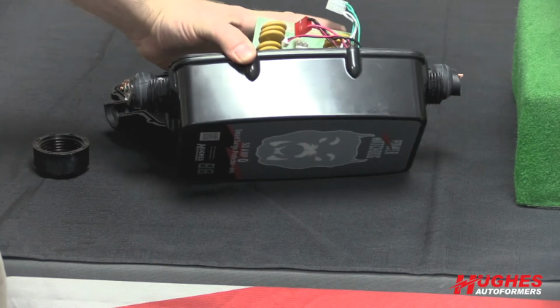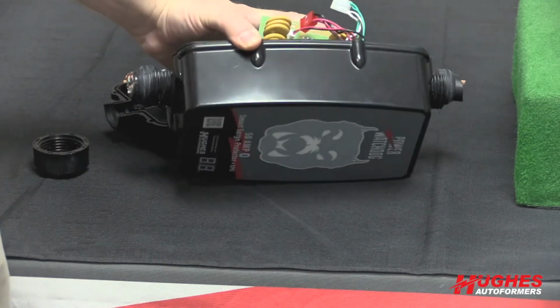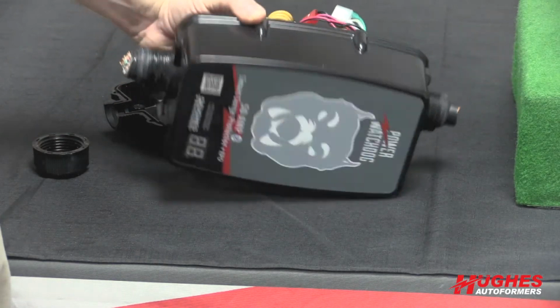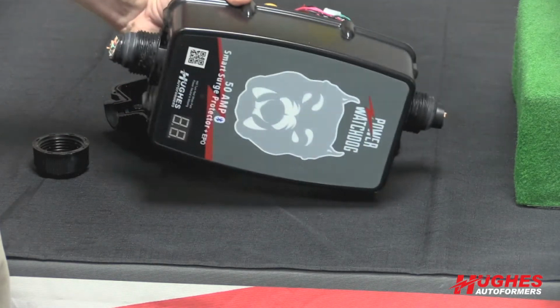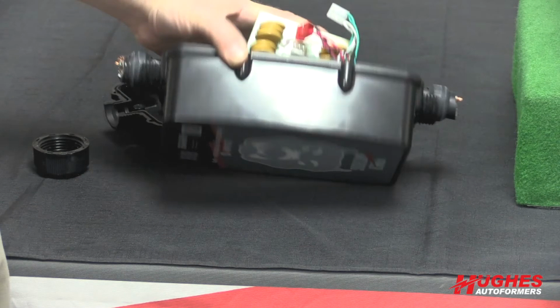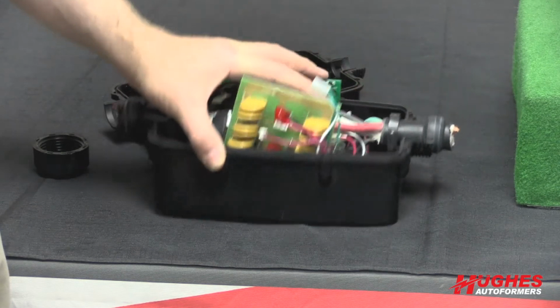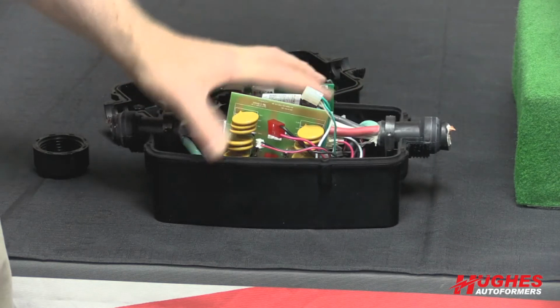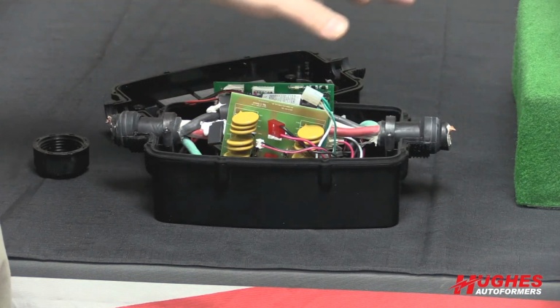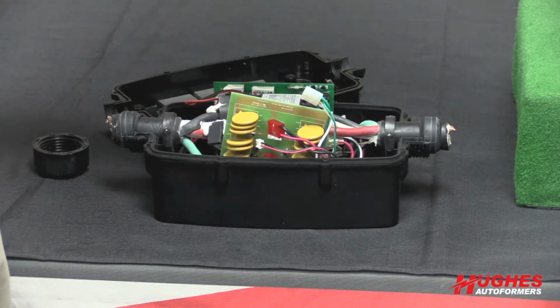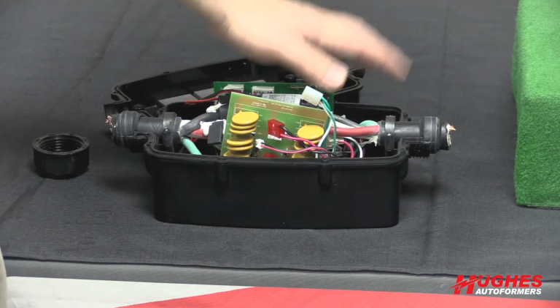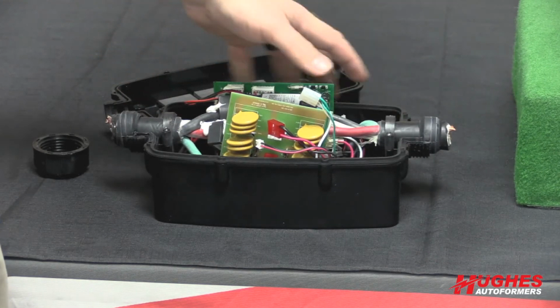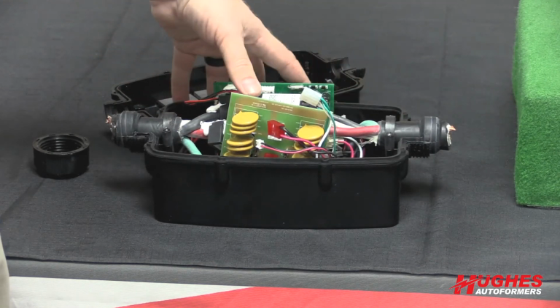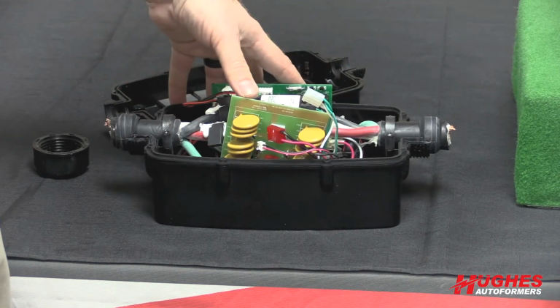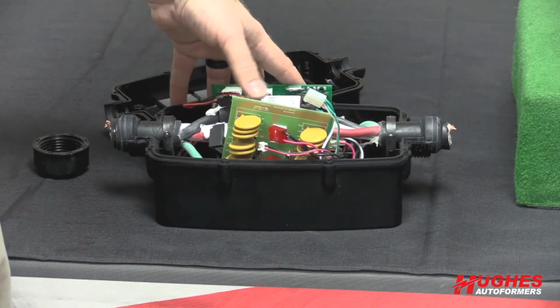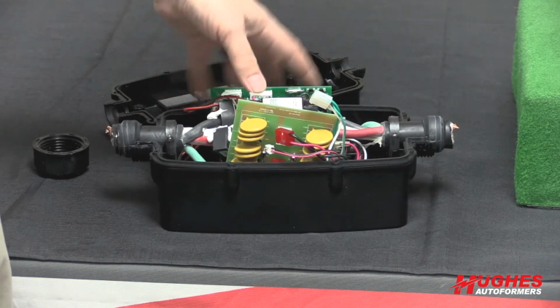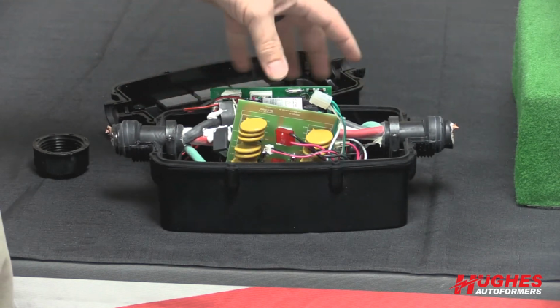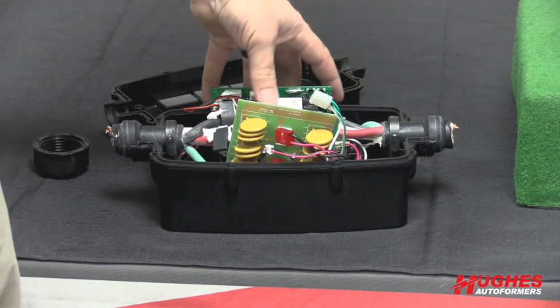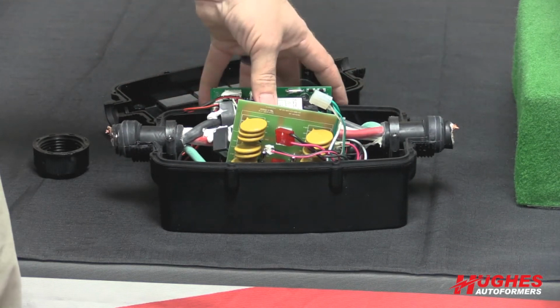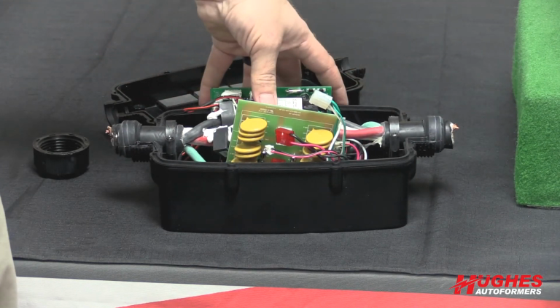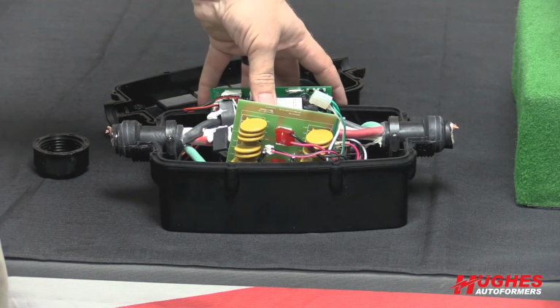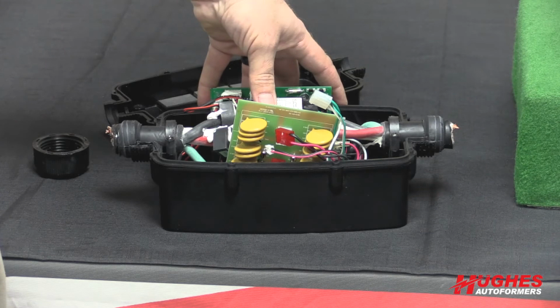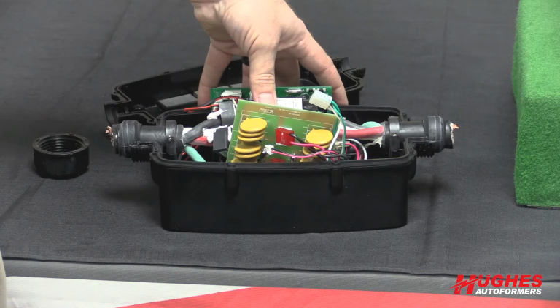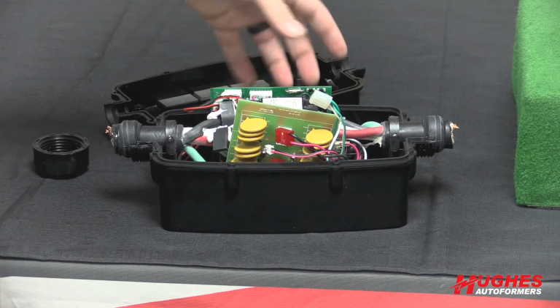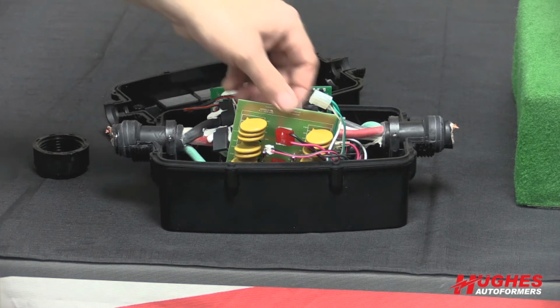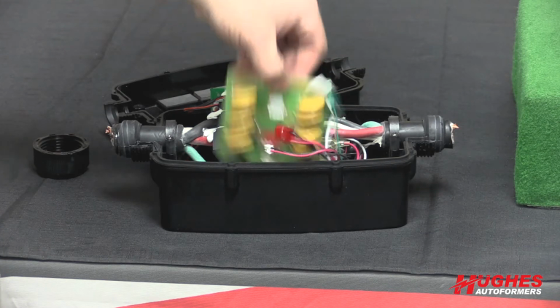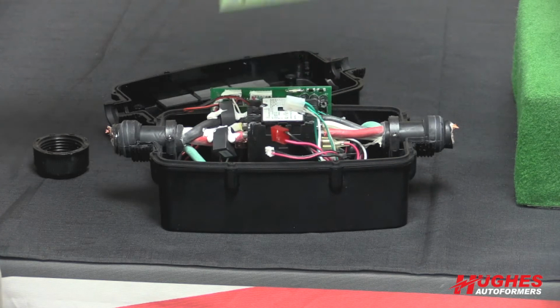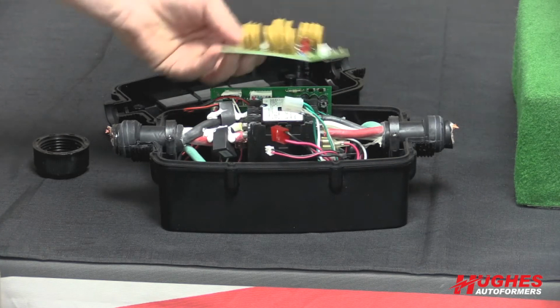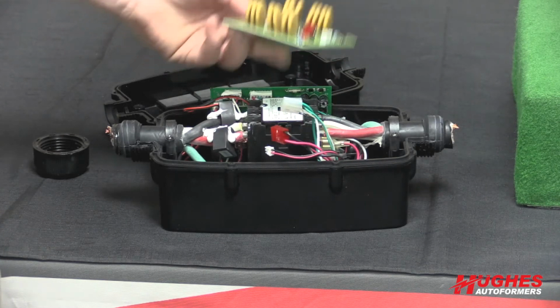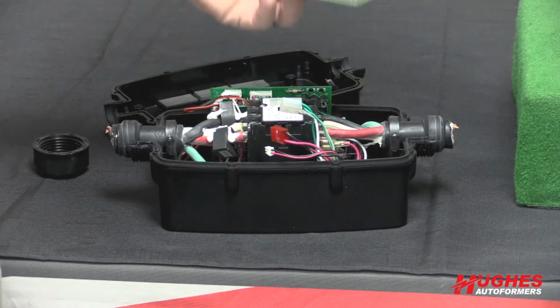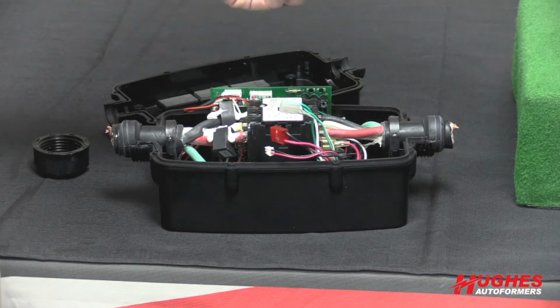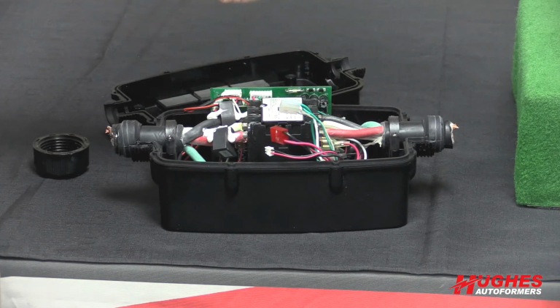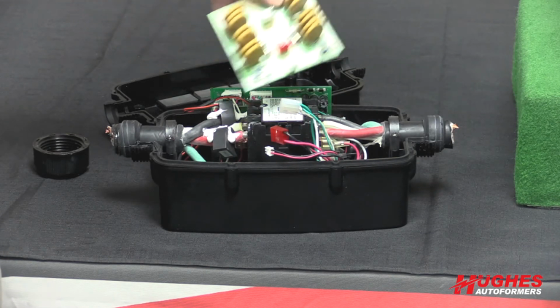Because you can replace your surge module with our Power Watch Dog line, essentially it's the last surge protector that you'll ever need to buy. If your surge module gets used up, you just keep replacing this part.